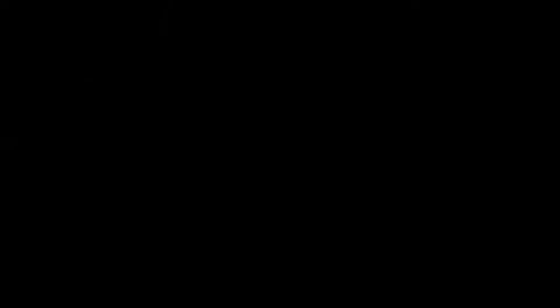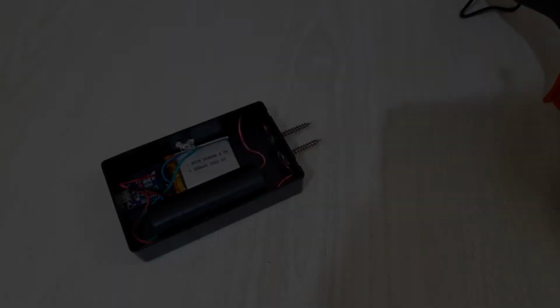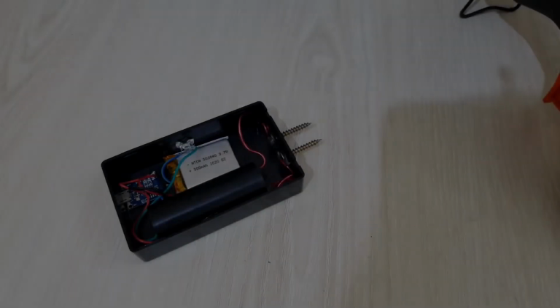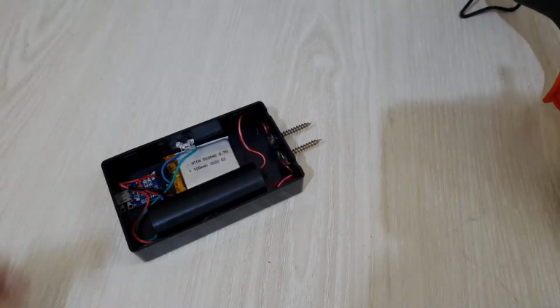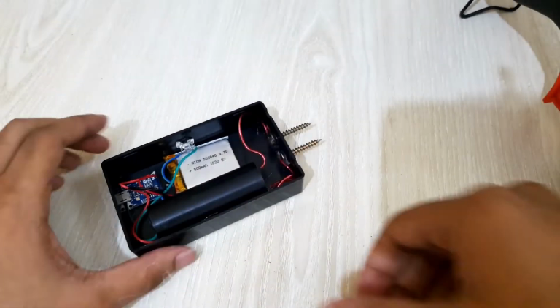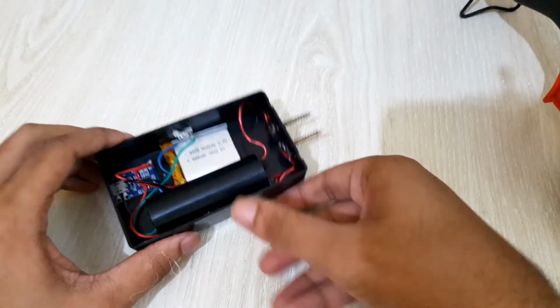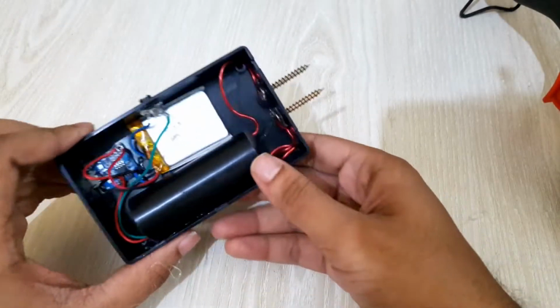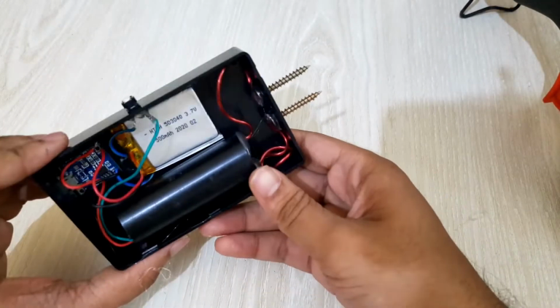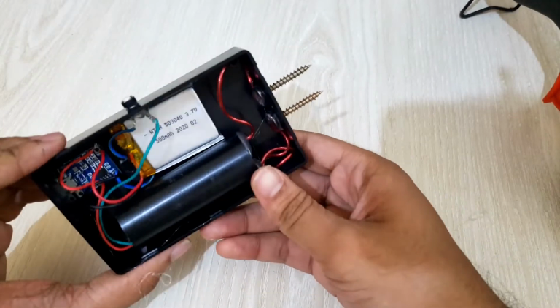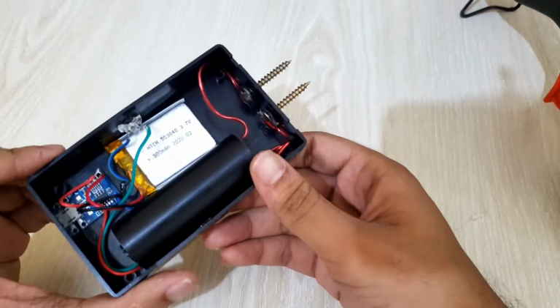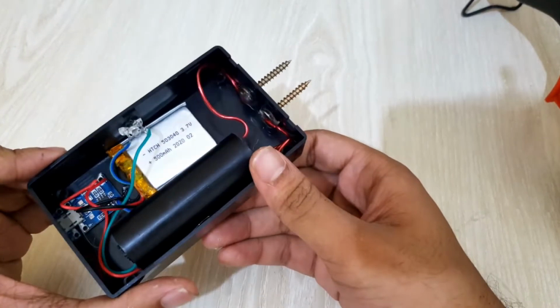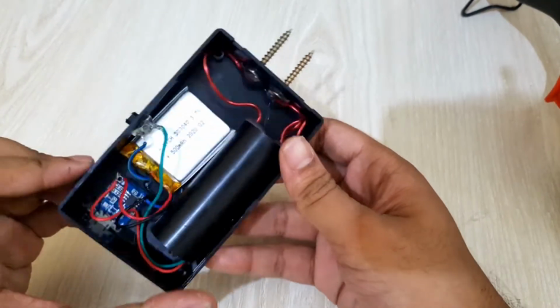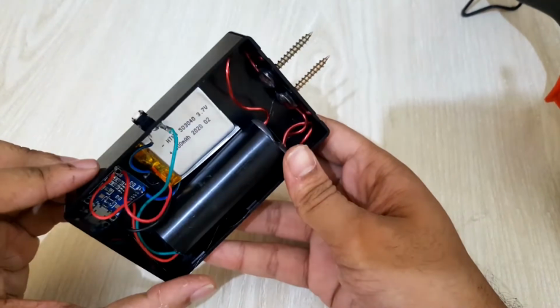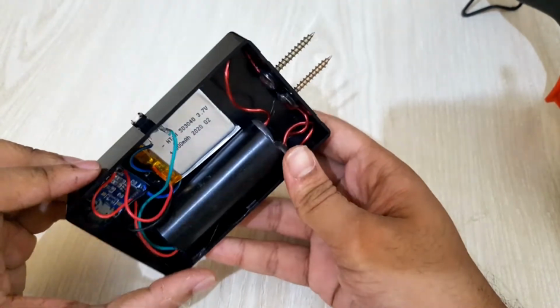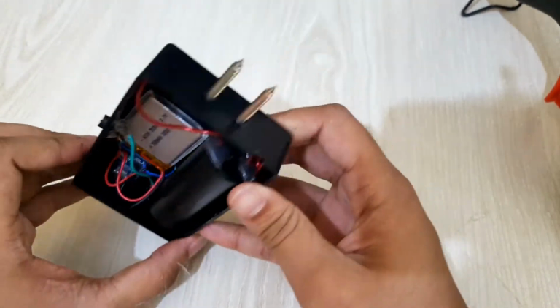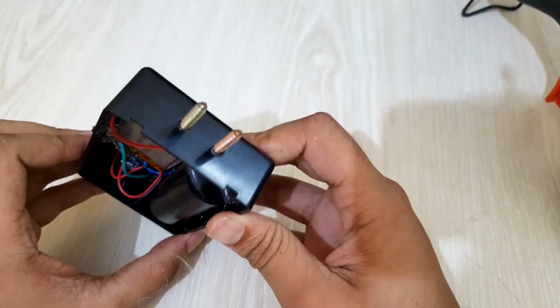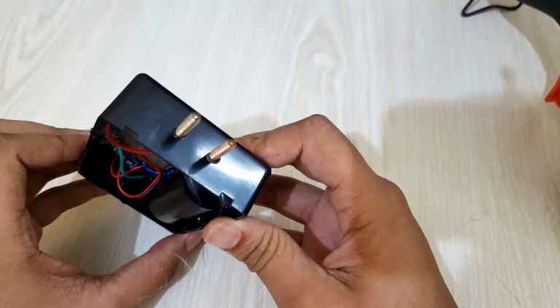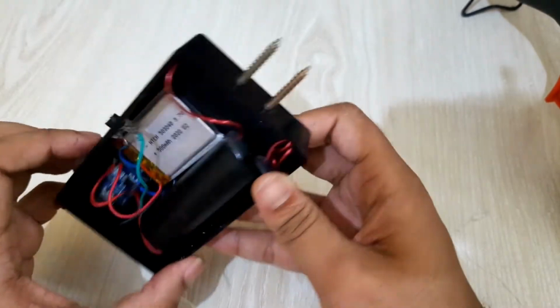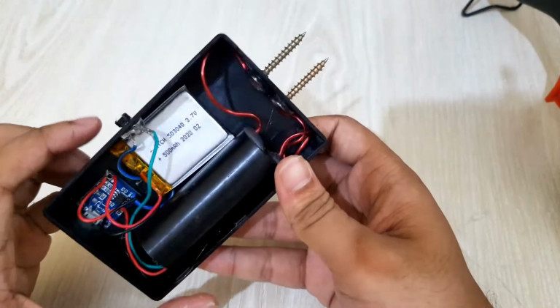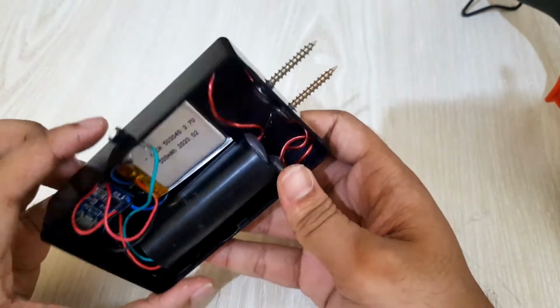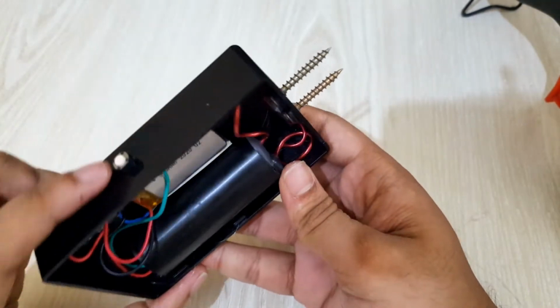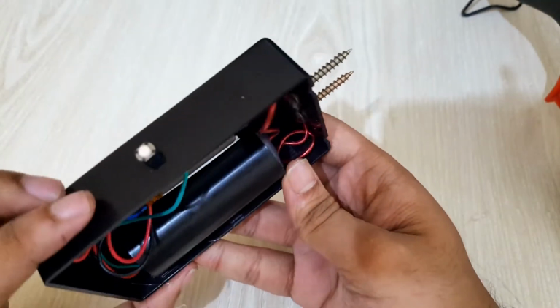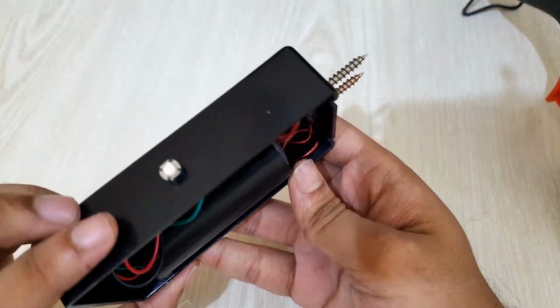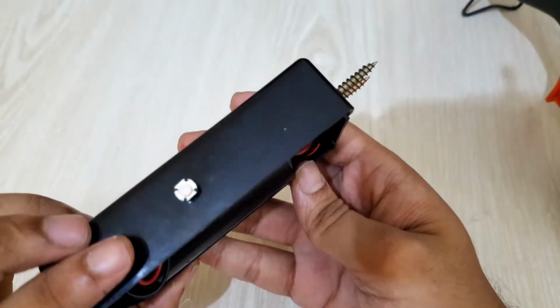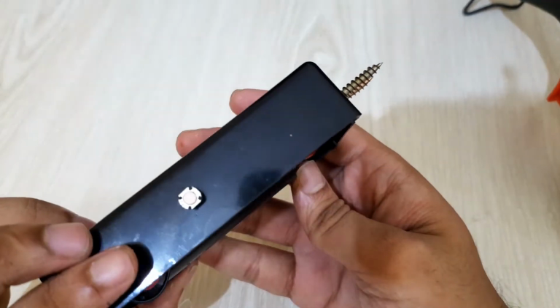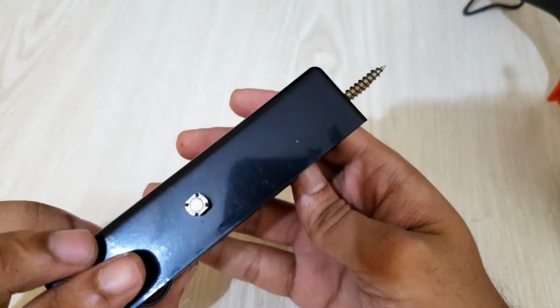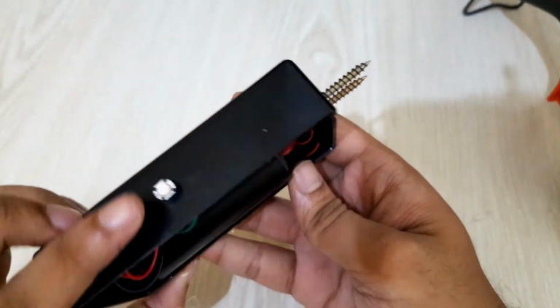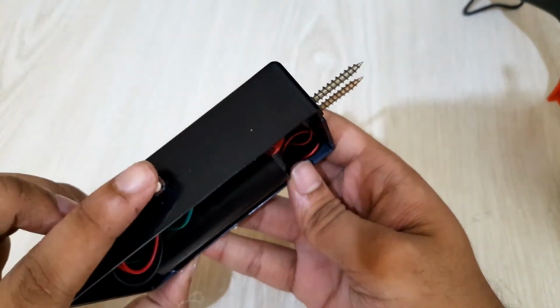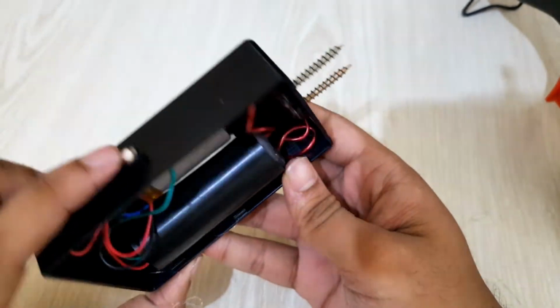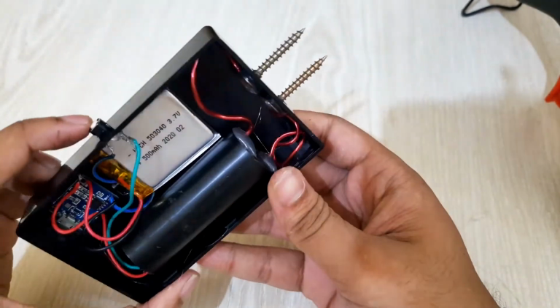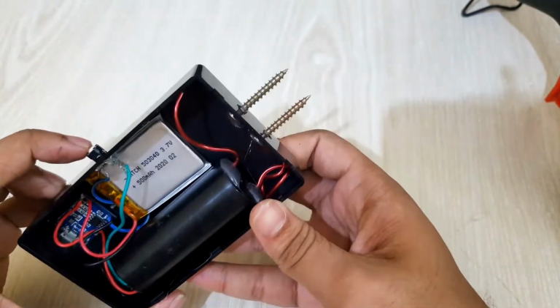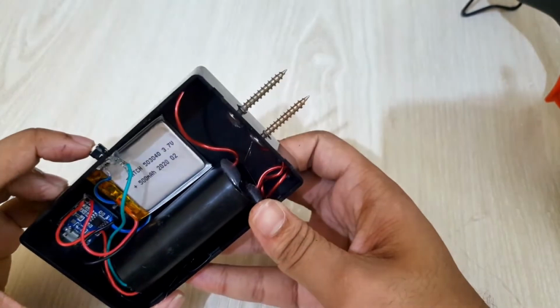Our device is ready. Now I'll test it. And yes, I'm not gonna test it on anyone — I'll test it on water.